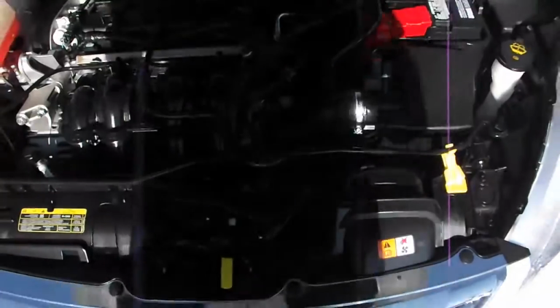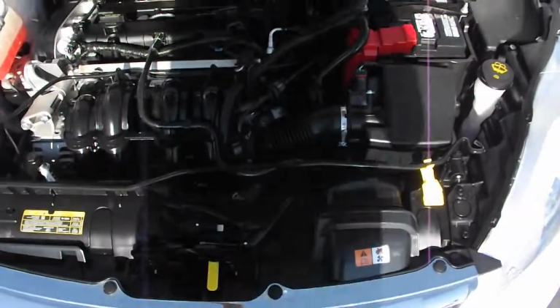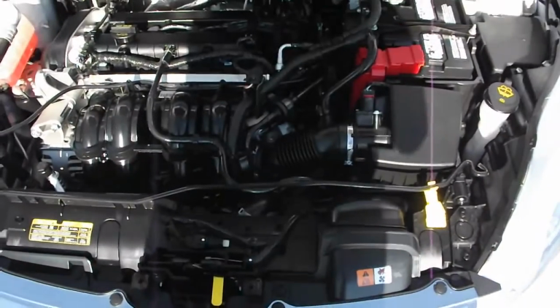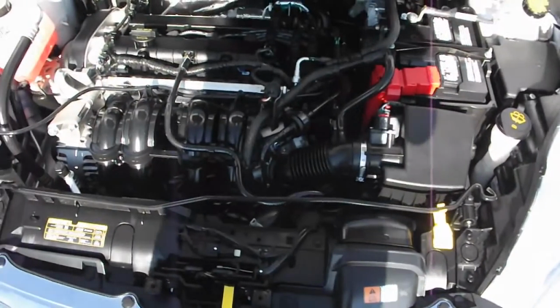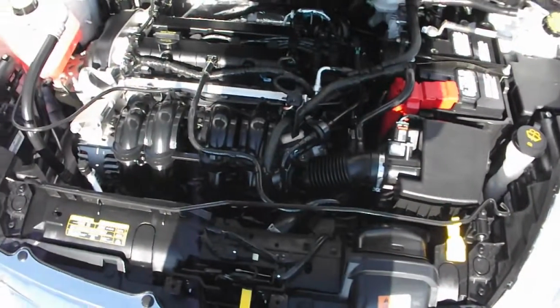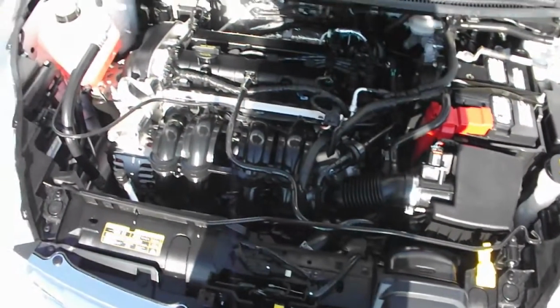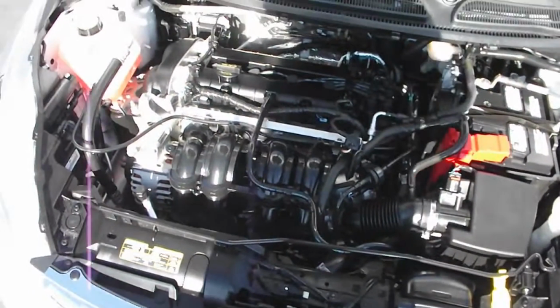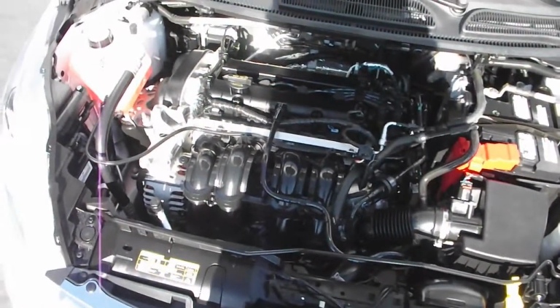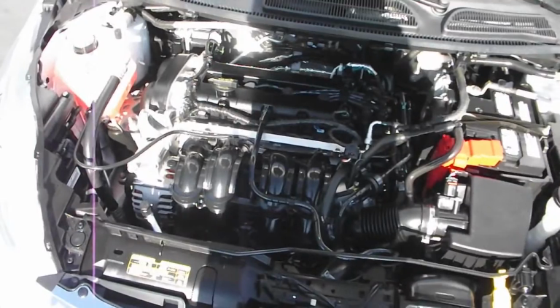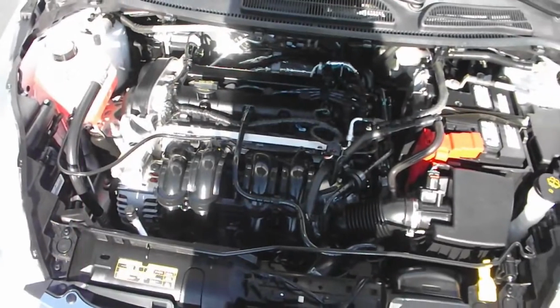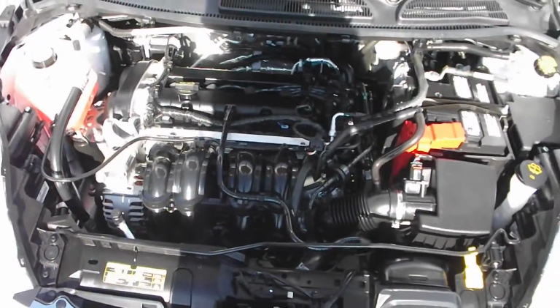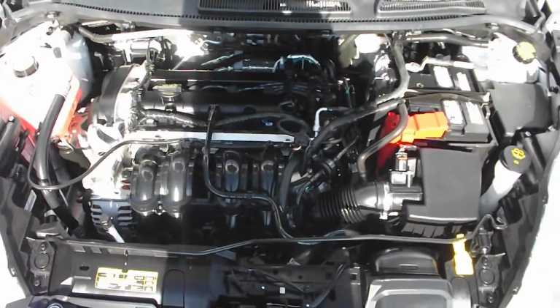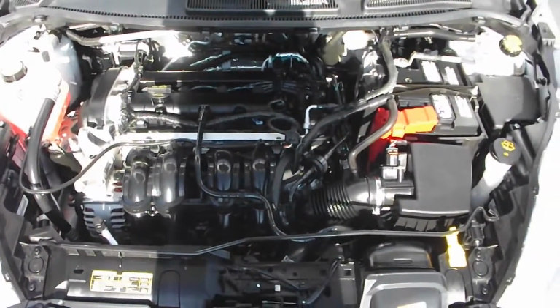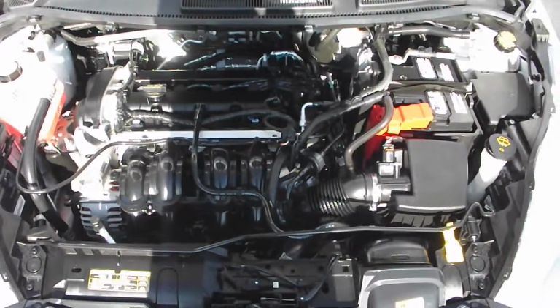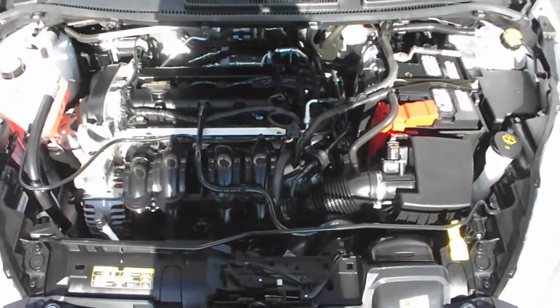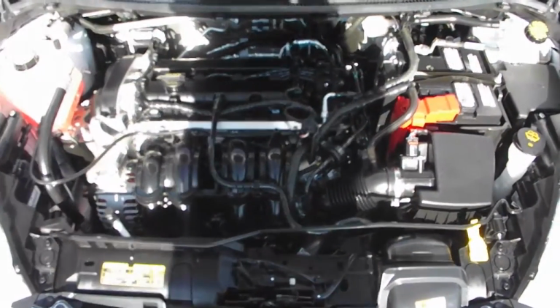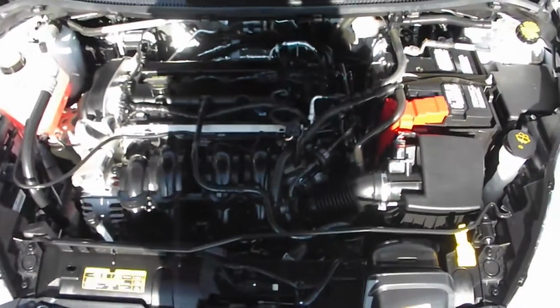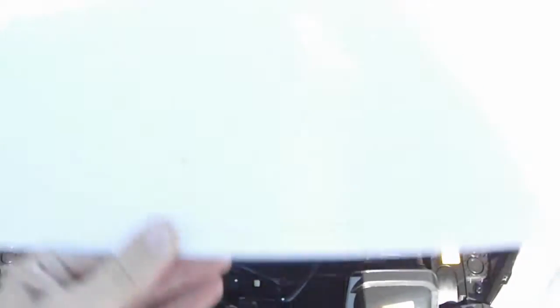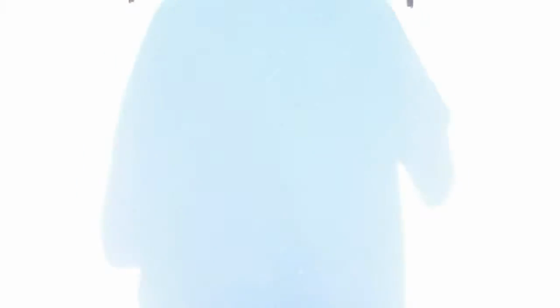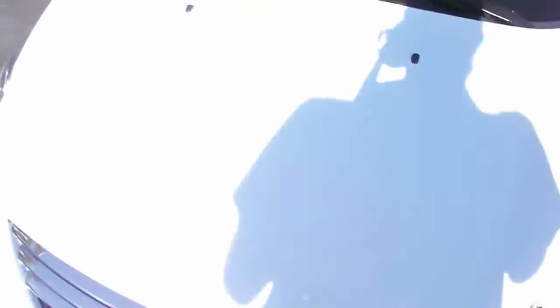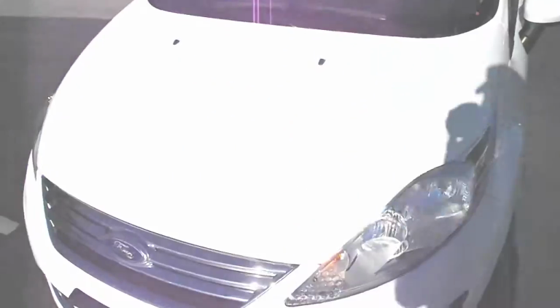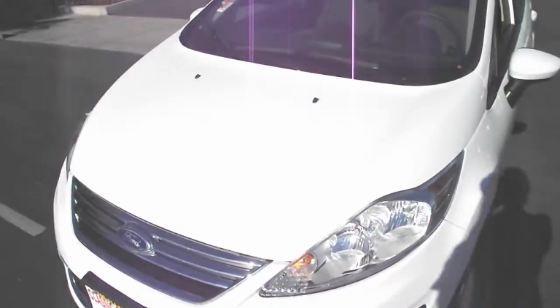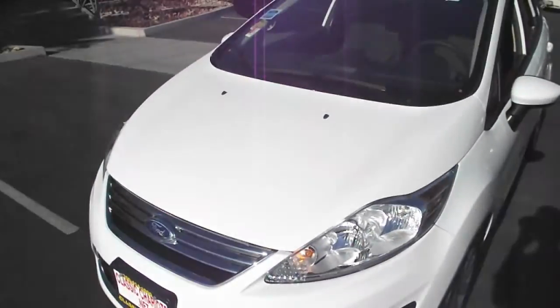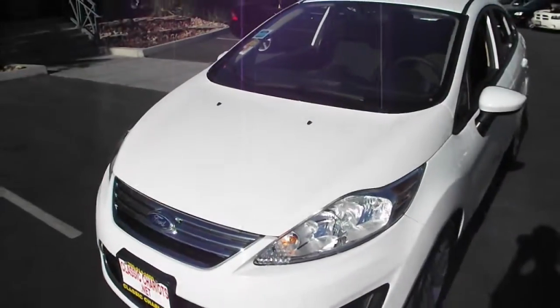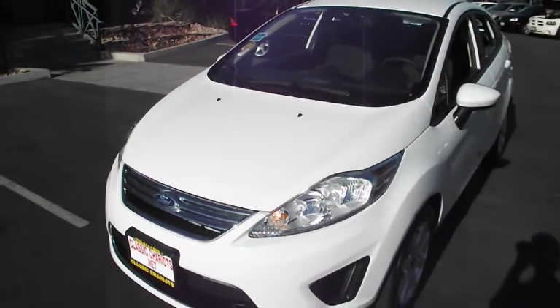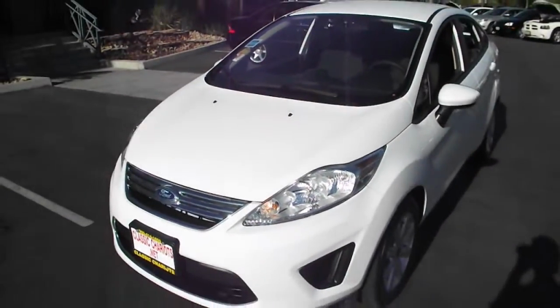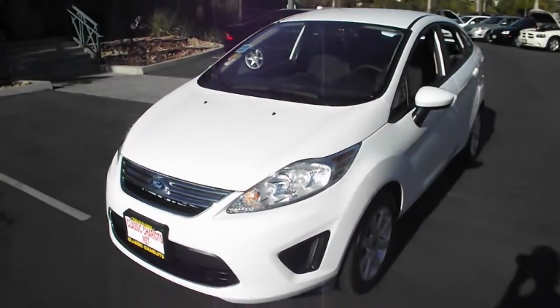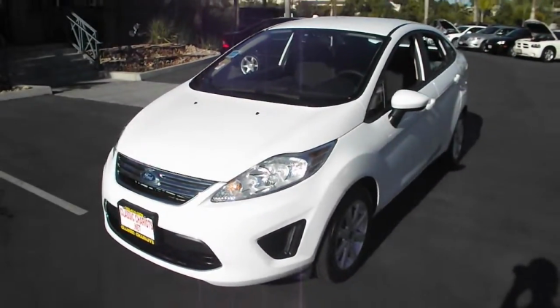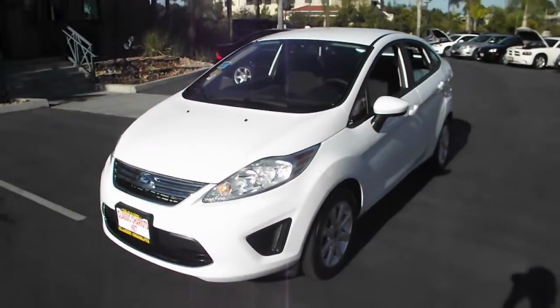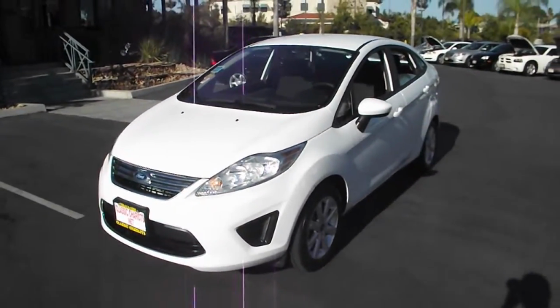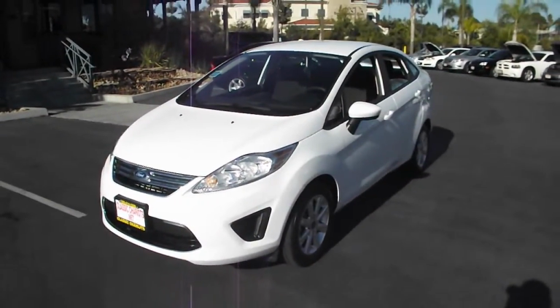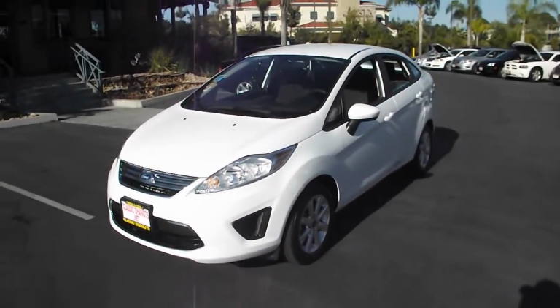This sedan is powered by an incredibly fuel-efficient 4-cylinder 1.6-liter engine. This sedan is loaded.